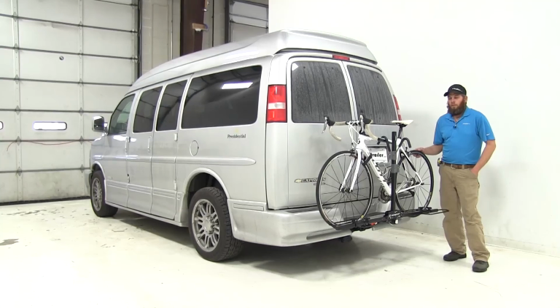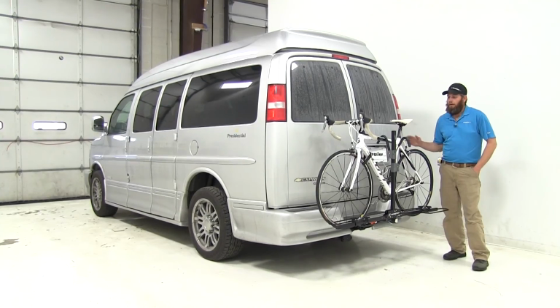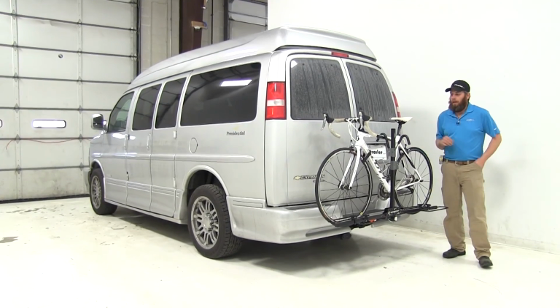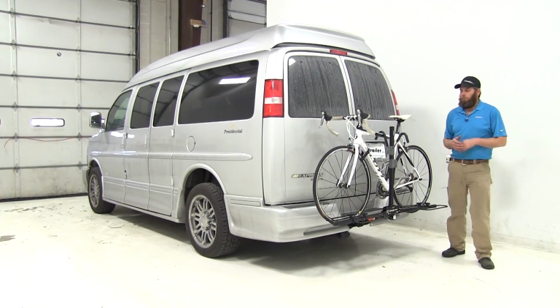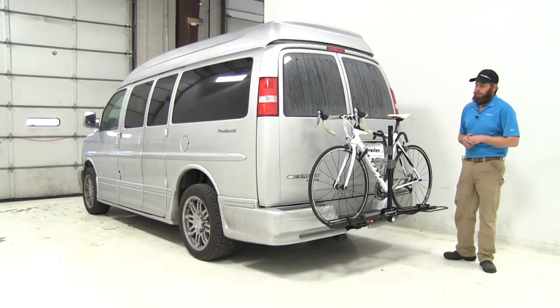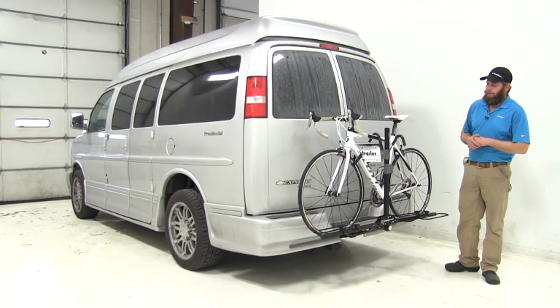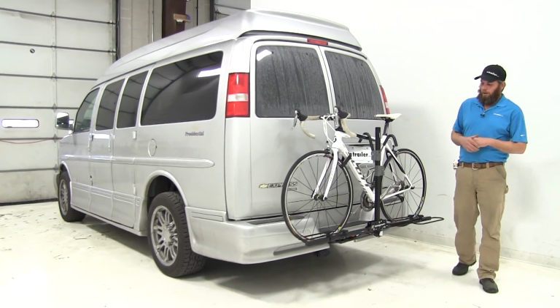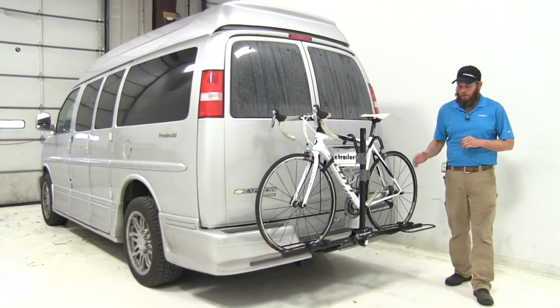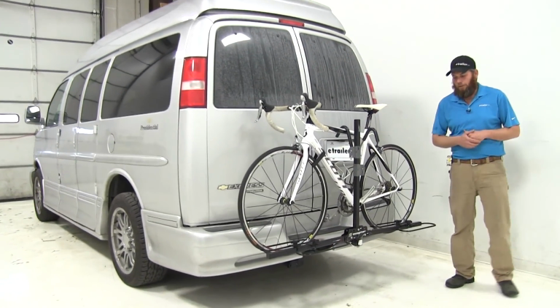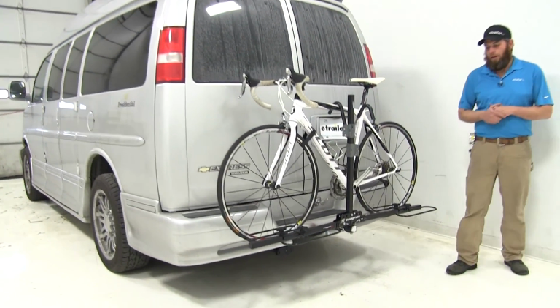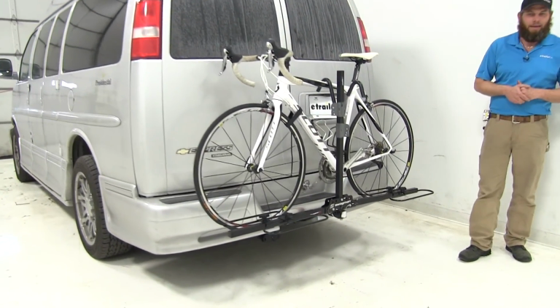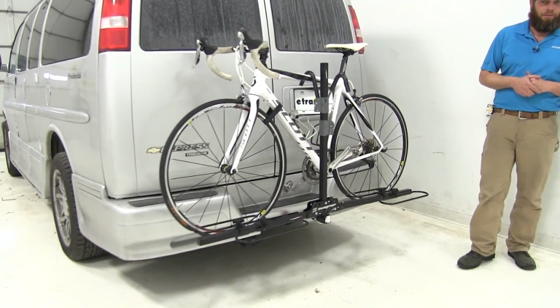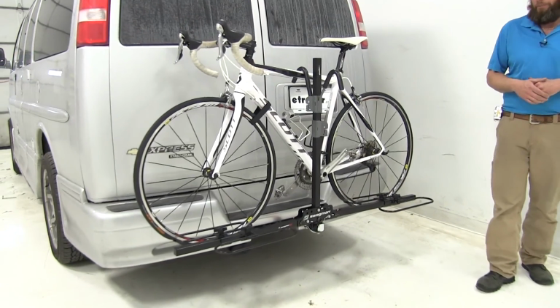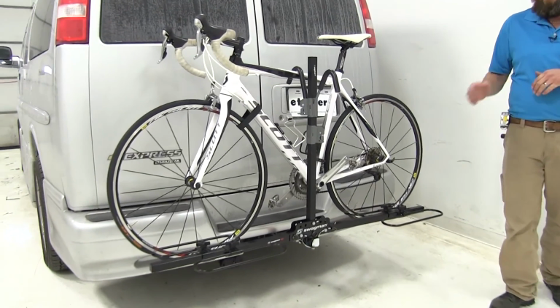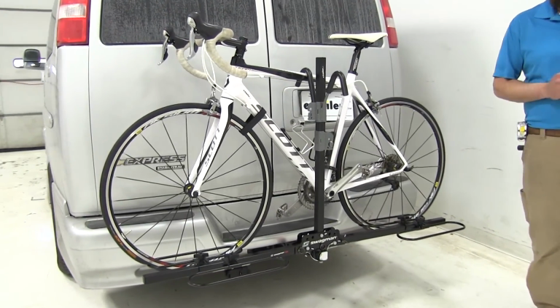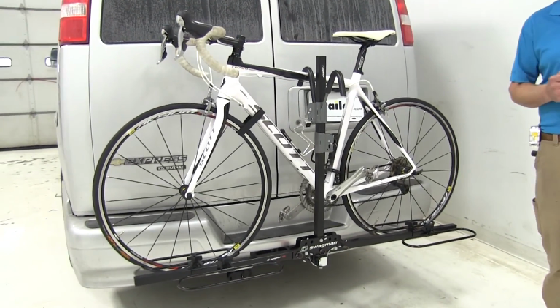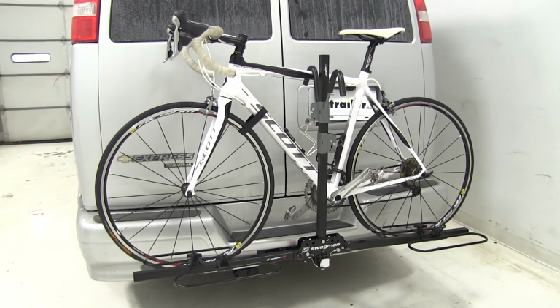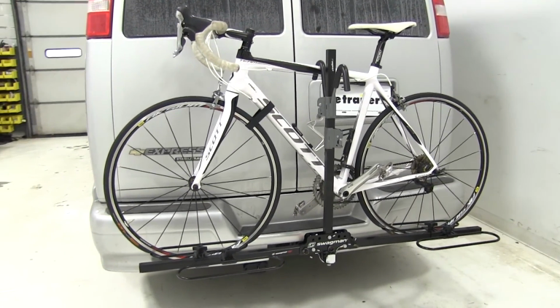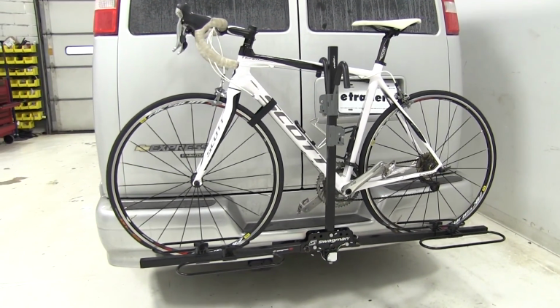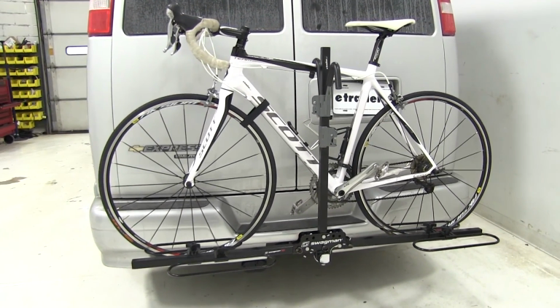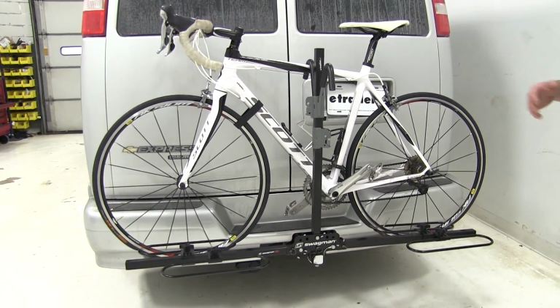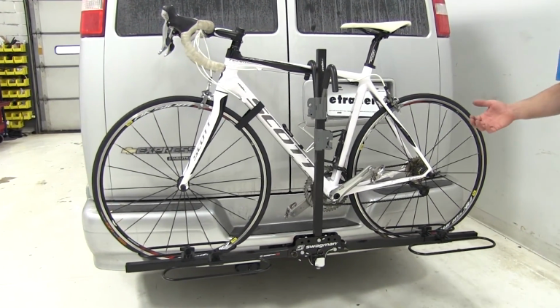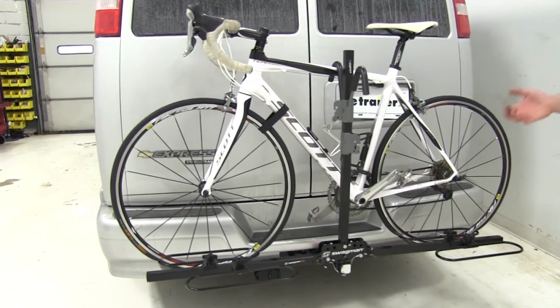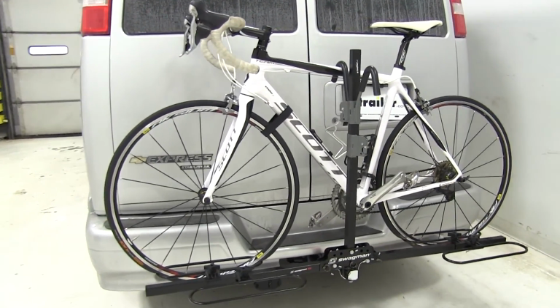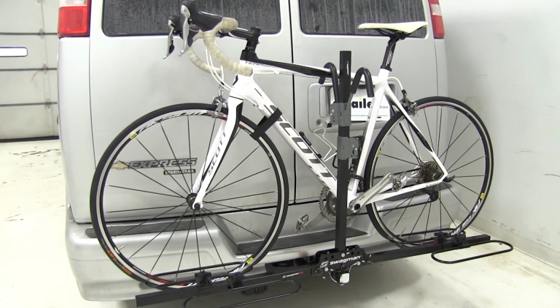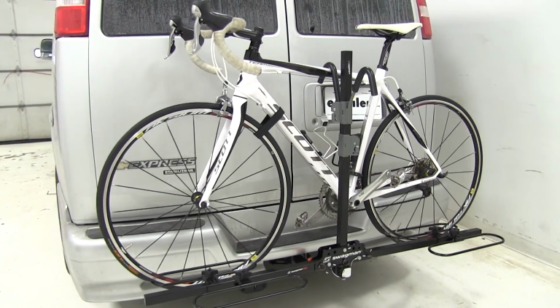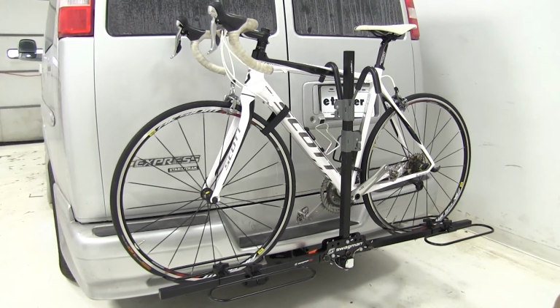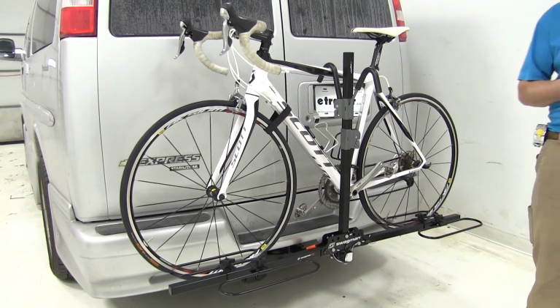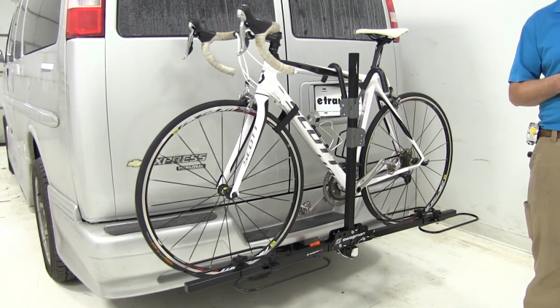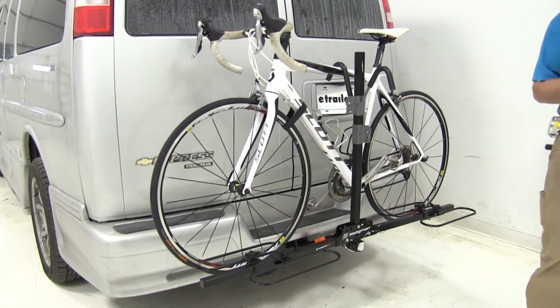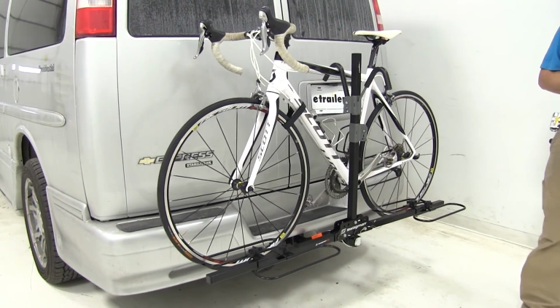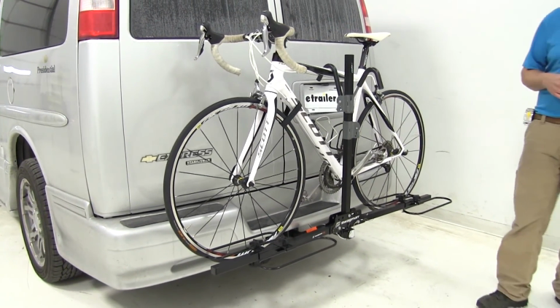Today on our 2014 Chevrolet Express, we're test fitting the Swagman XC2. This is a platform style two bike rack. They've designed it so we can use it with the inch and a quarter or with two inch hitches. Part number on it is S64650.